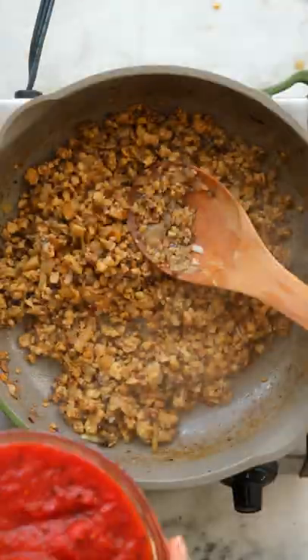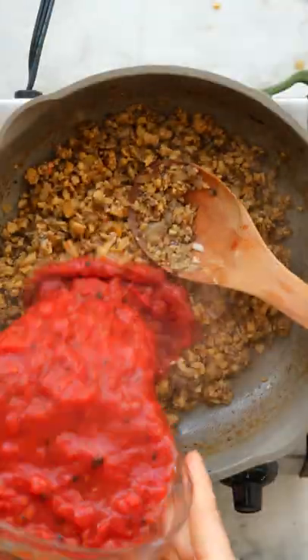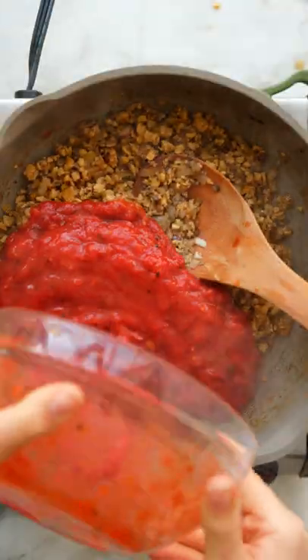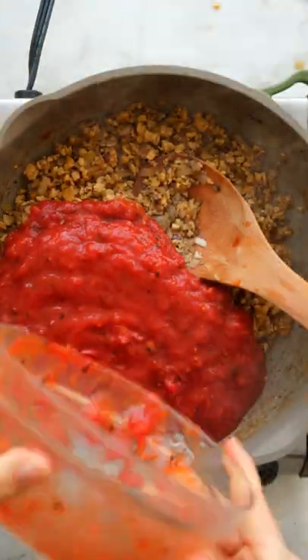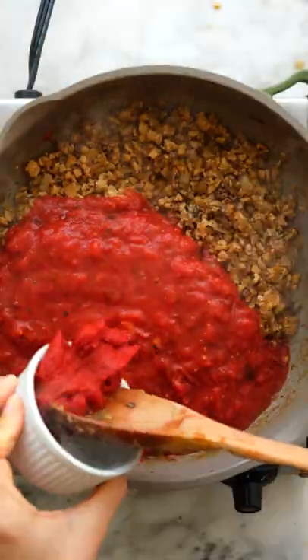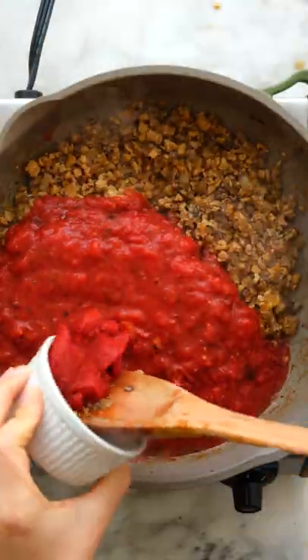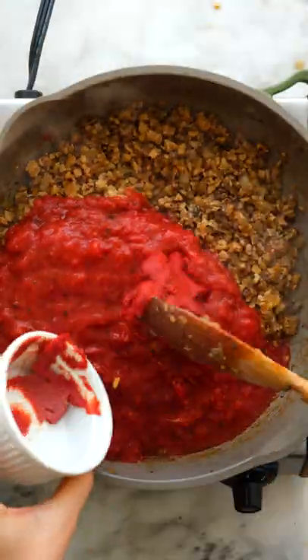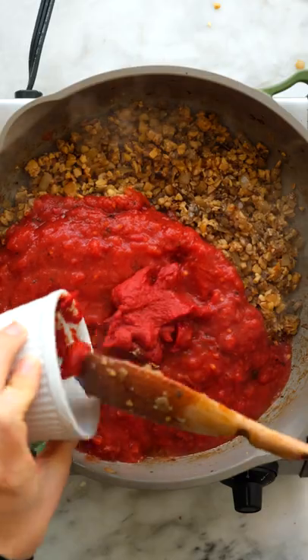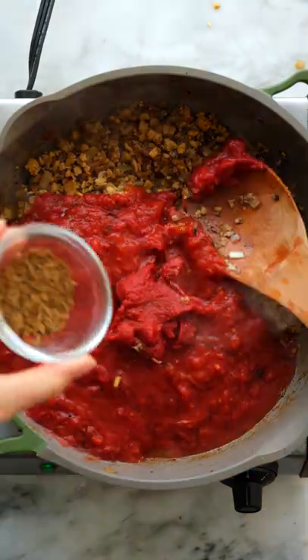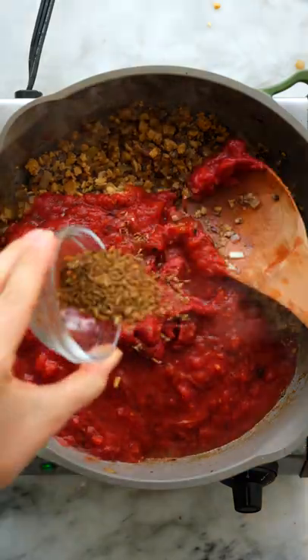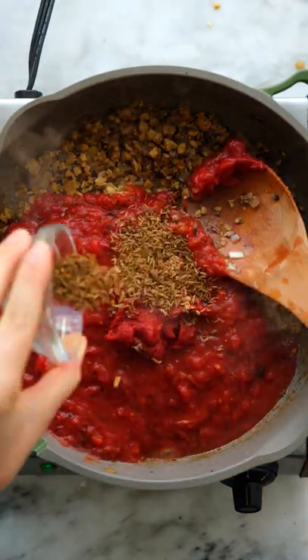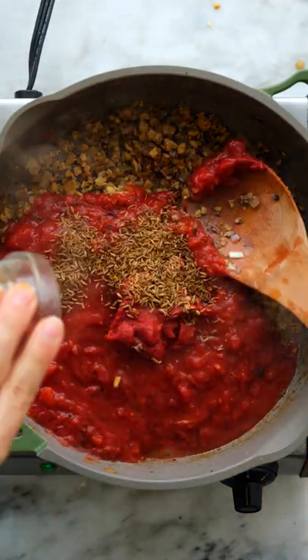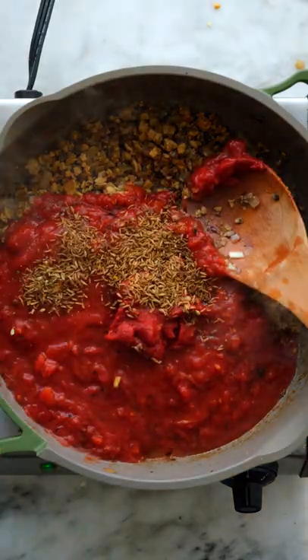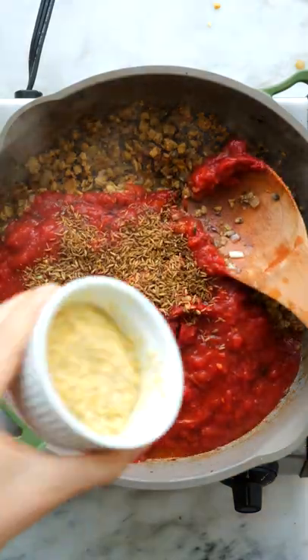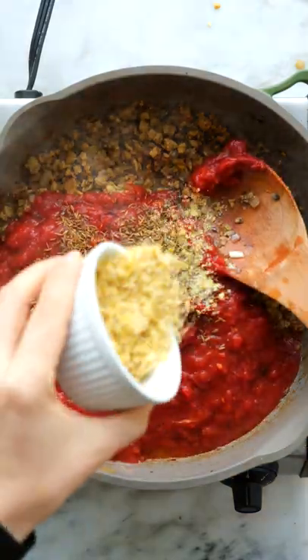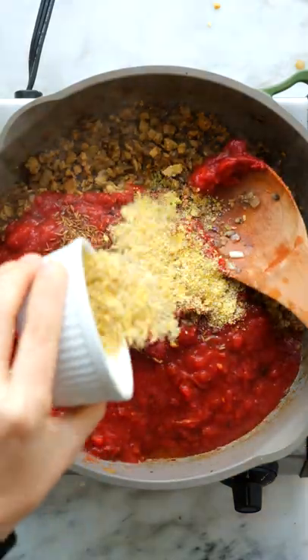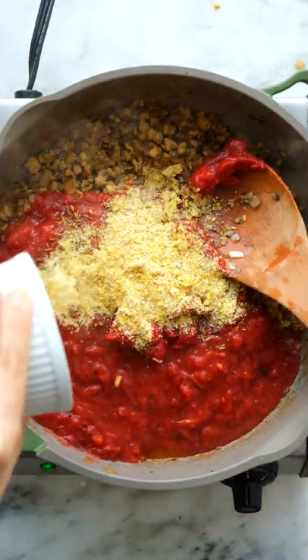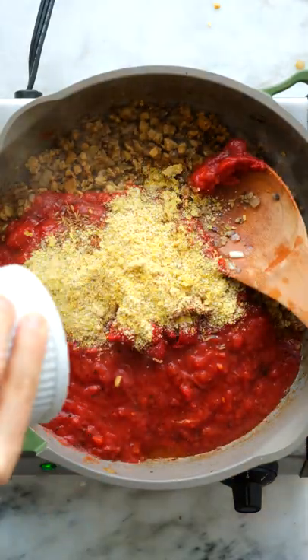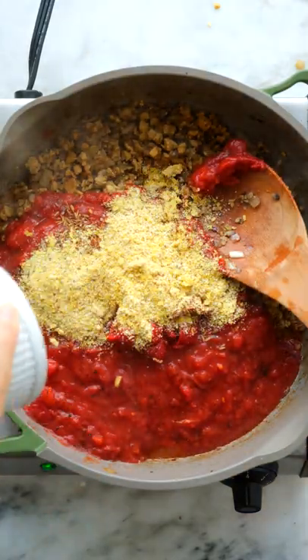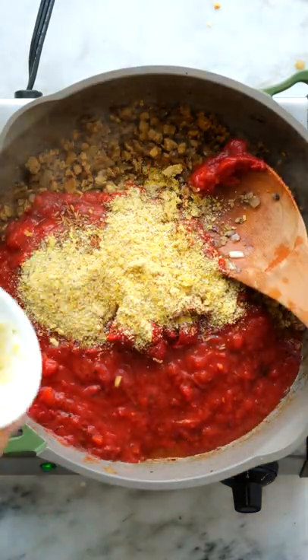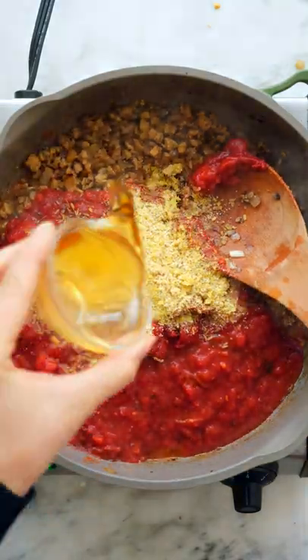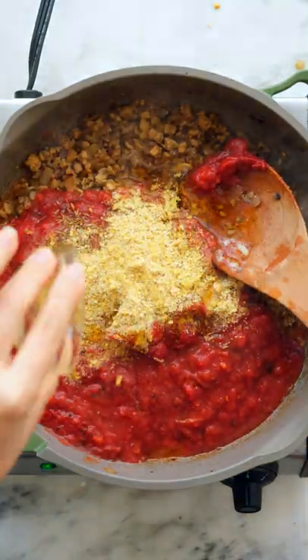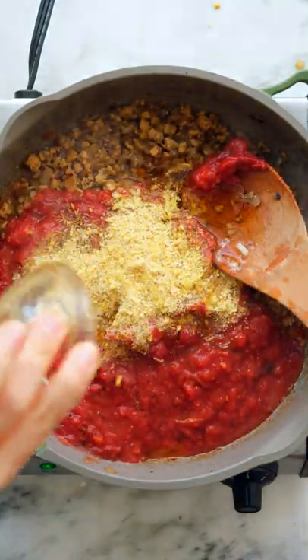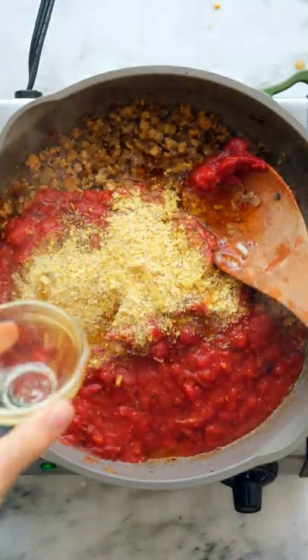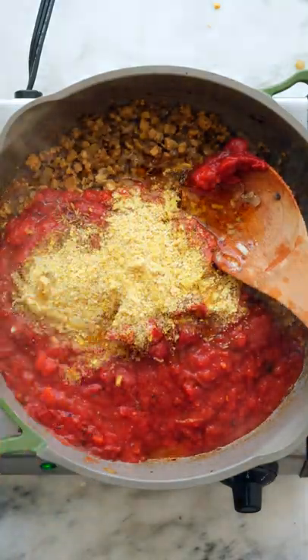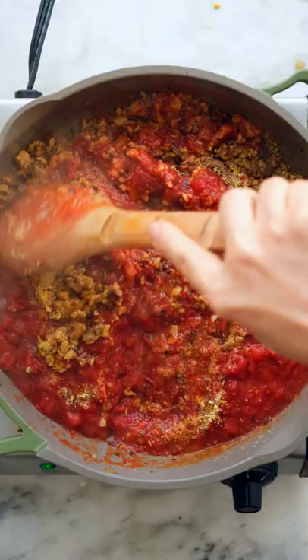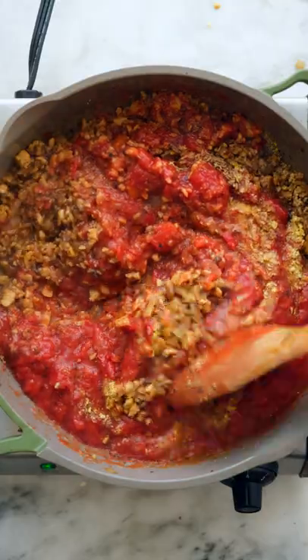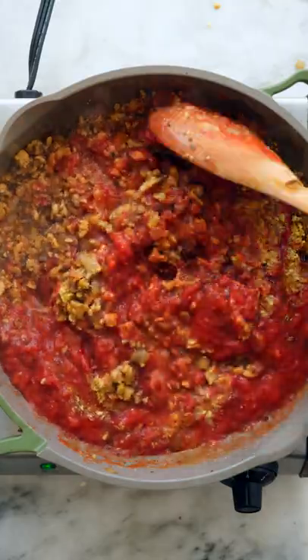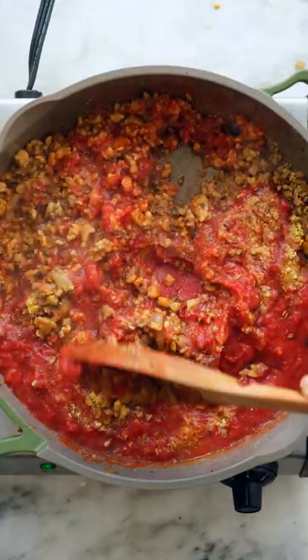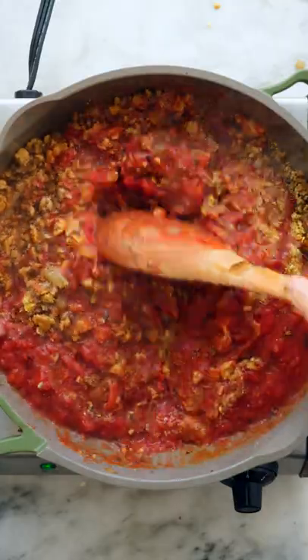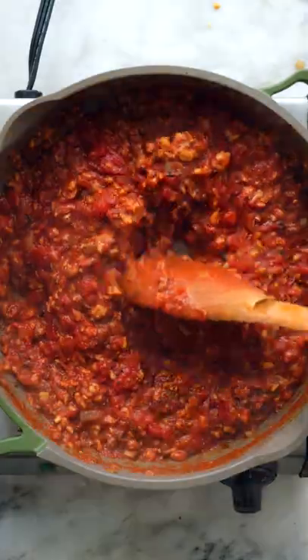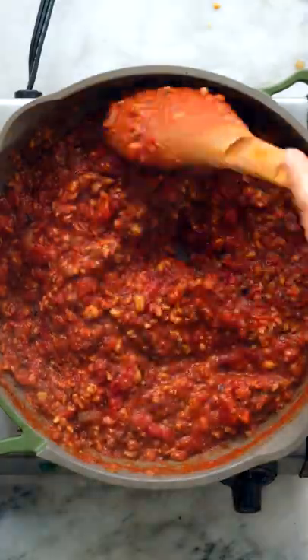Finally, add in some red wine, crushed tomatoes, tomato paste, oregano, vegan parmesan, and a little maple syrup for sweetness. Simmer for about 10 minutes more to let the flavors melt.